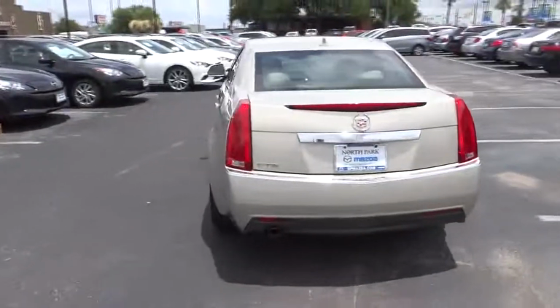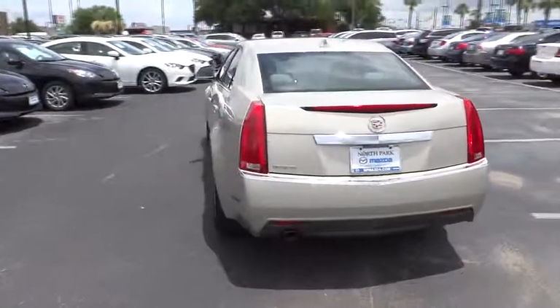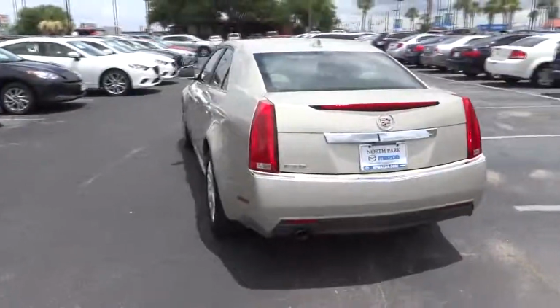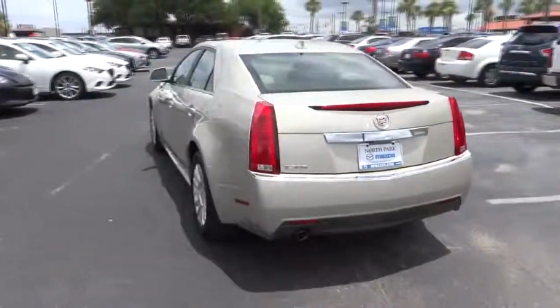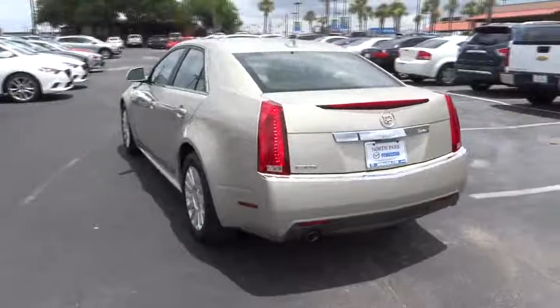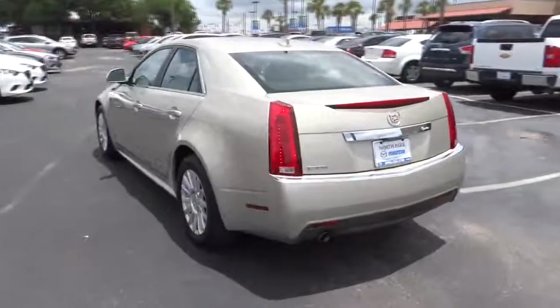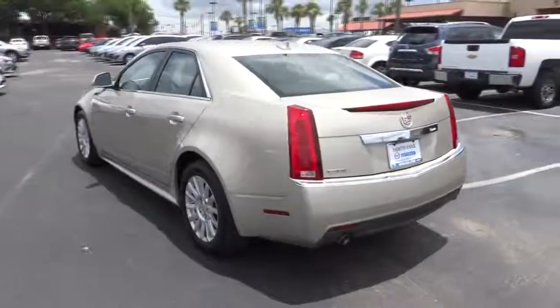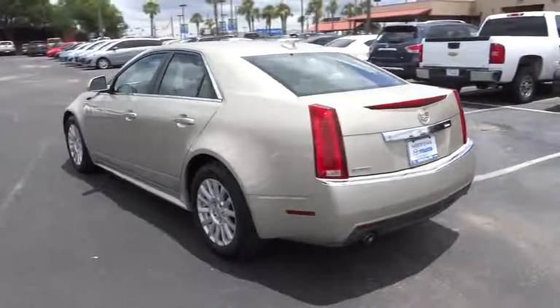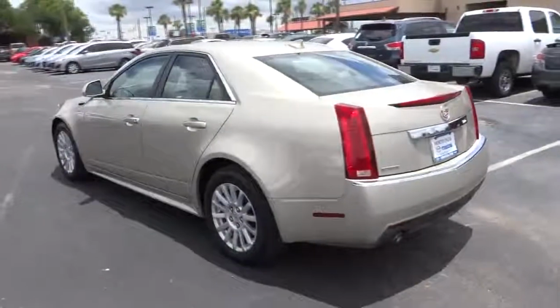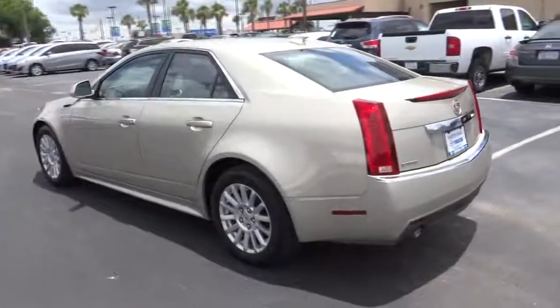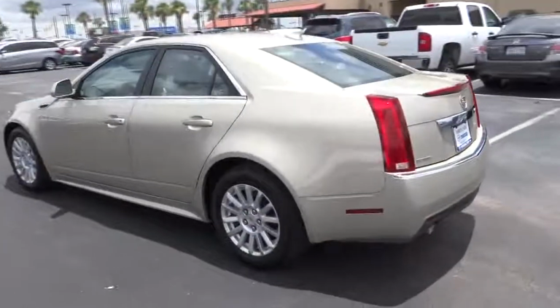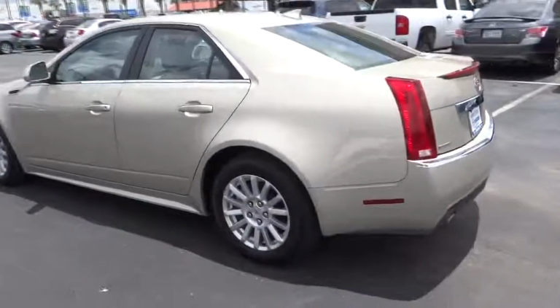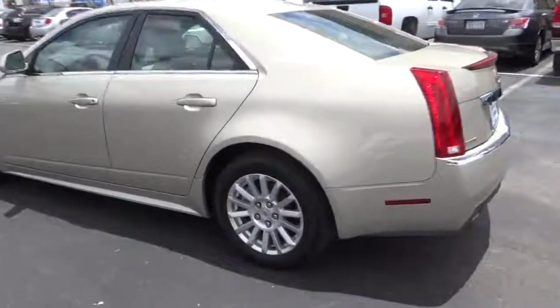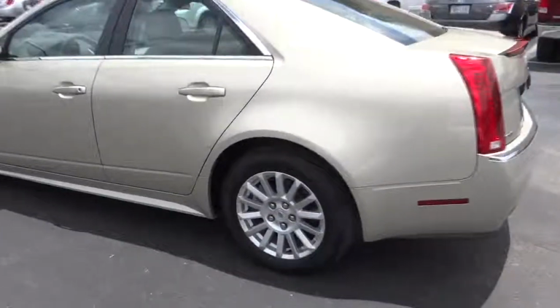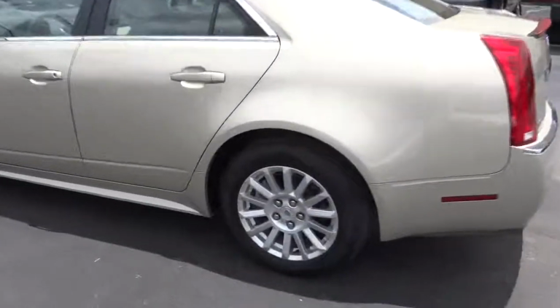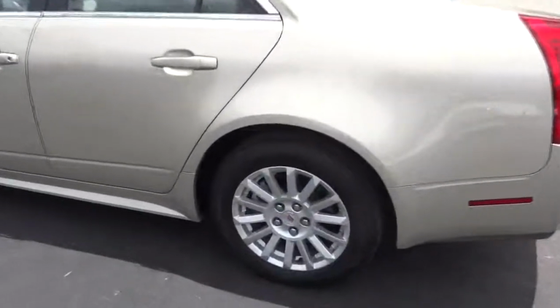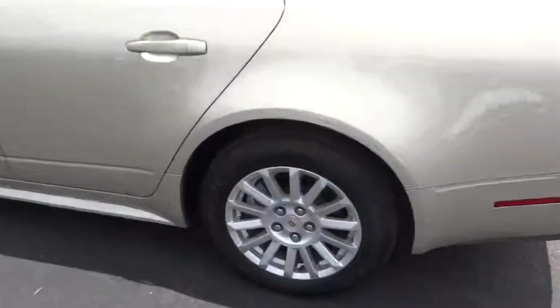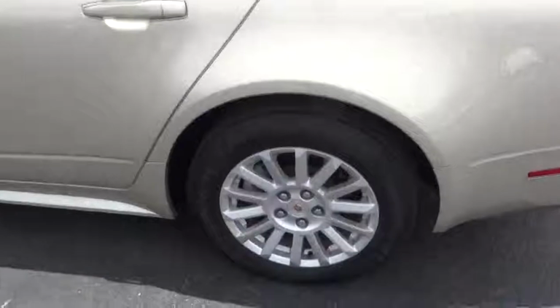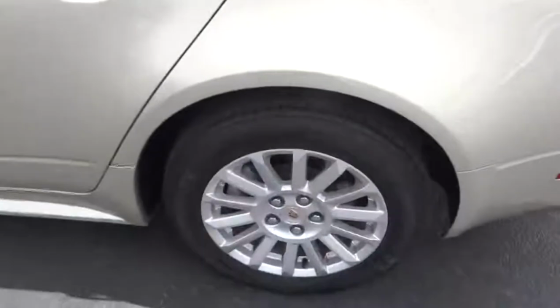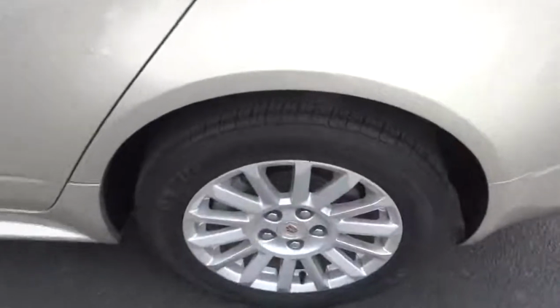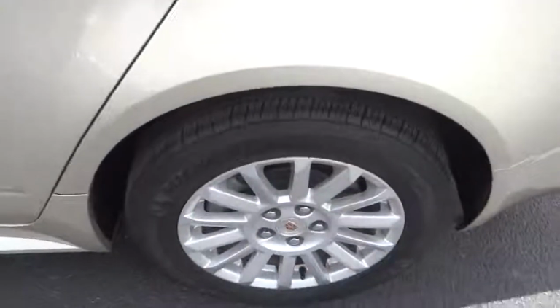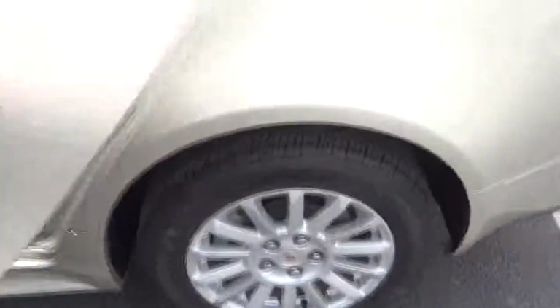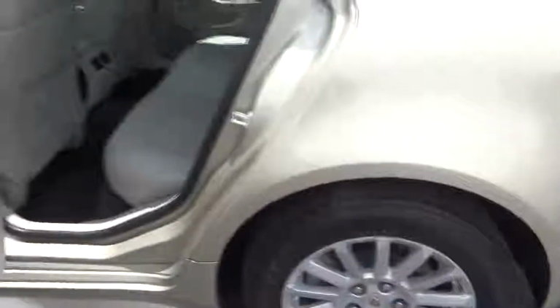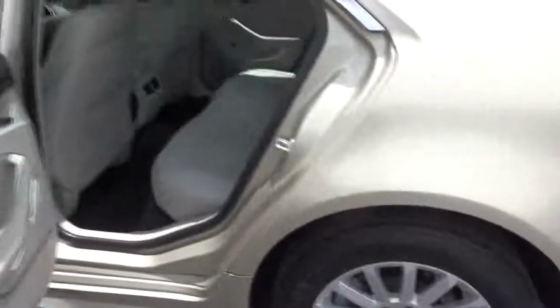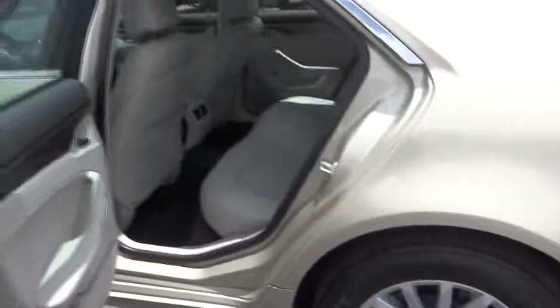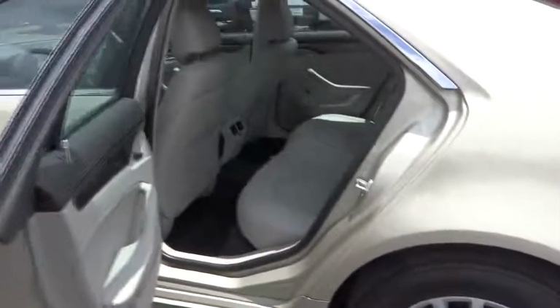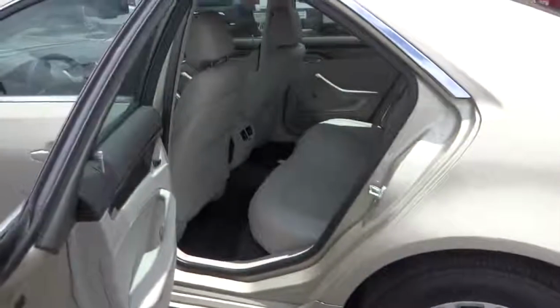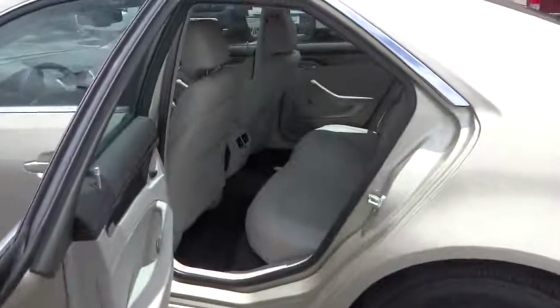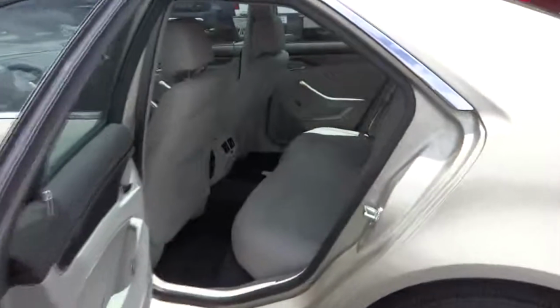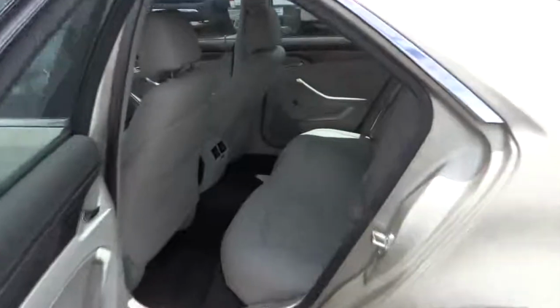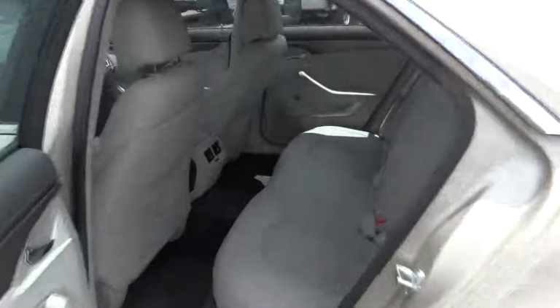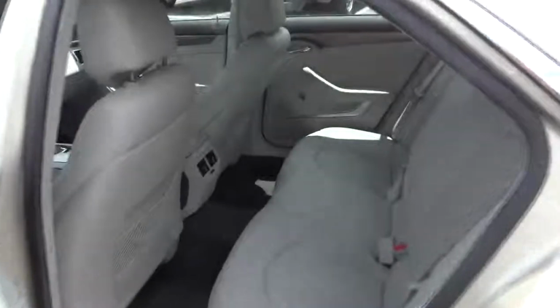Power passenger seat, stability control, remote engine start, steering wheel audio controls, traction control, CD changer, anti-lock braking system, adjustable steering wheel, power steering, floor mats.